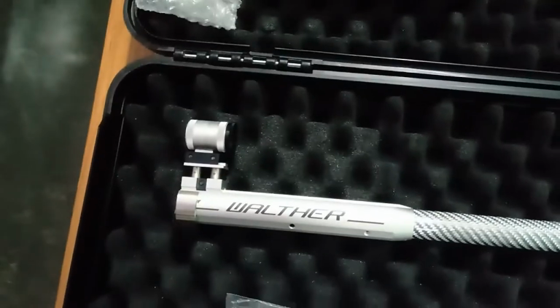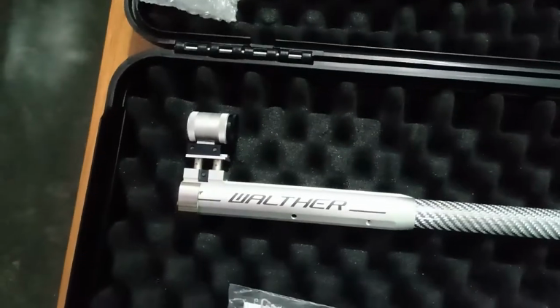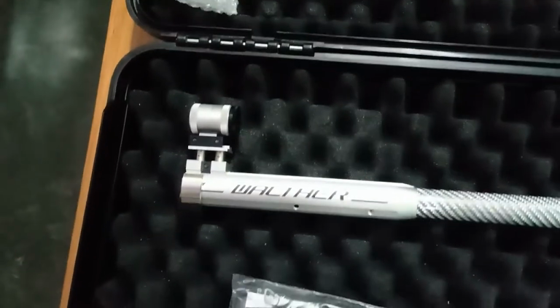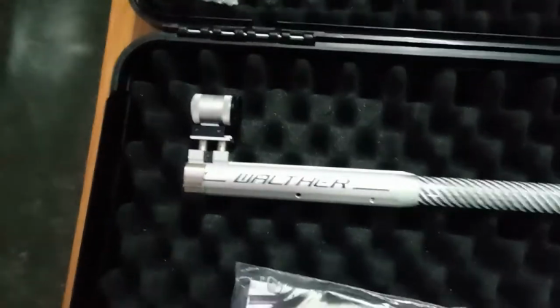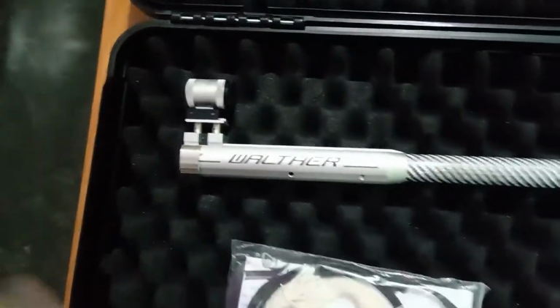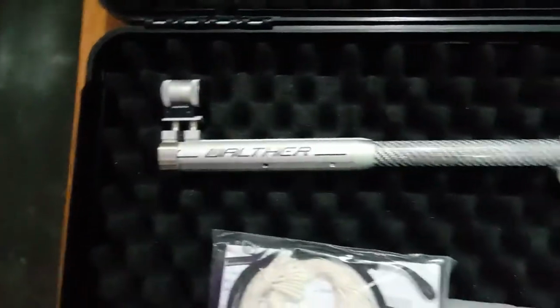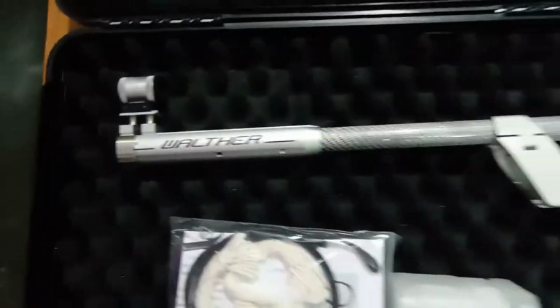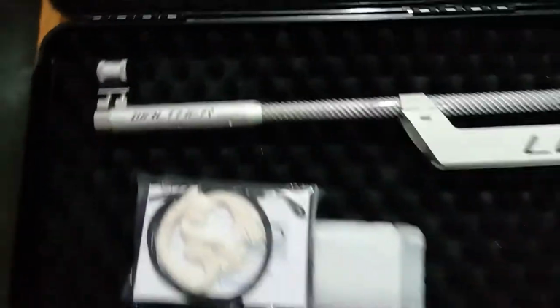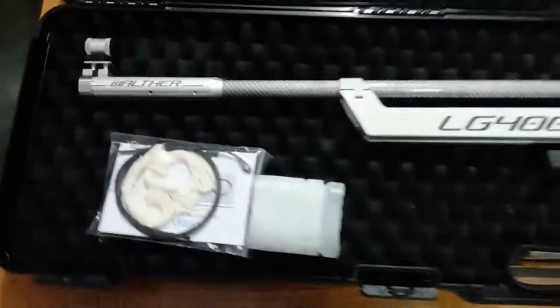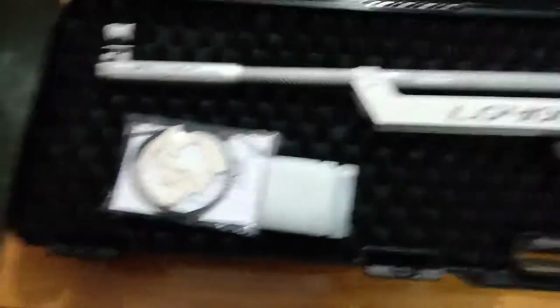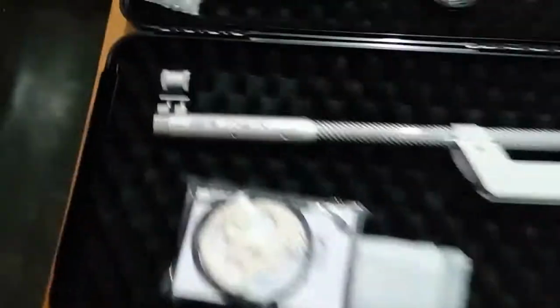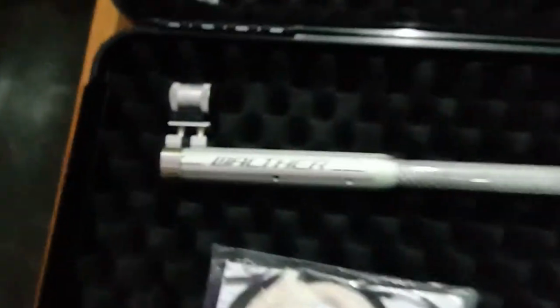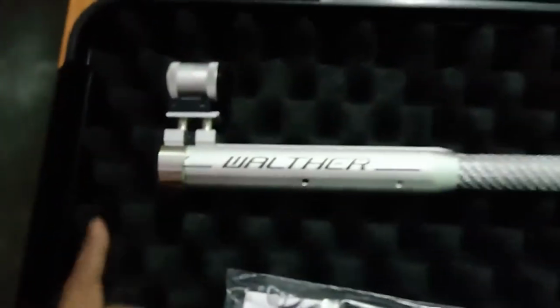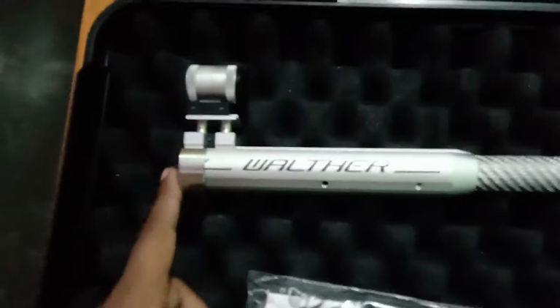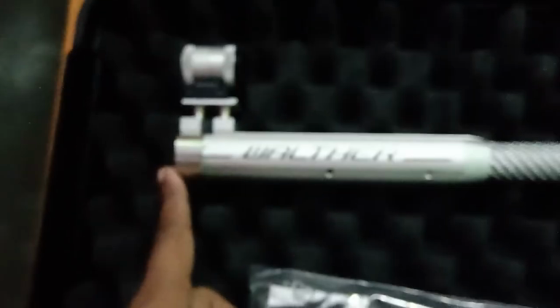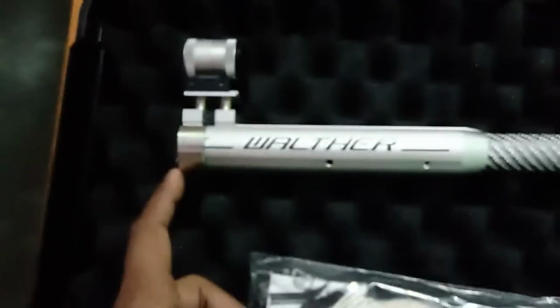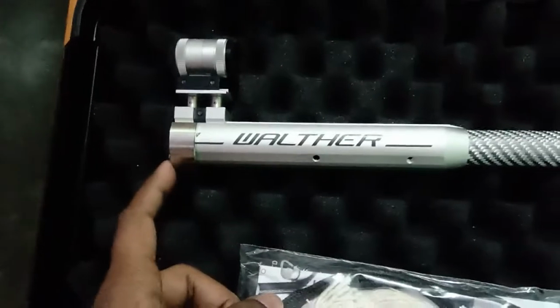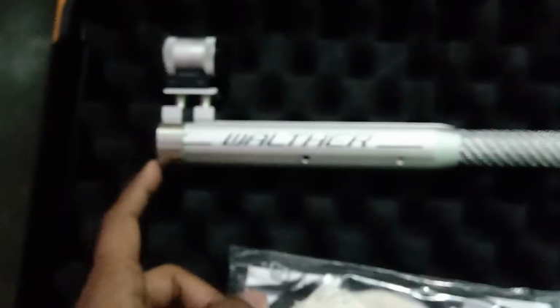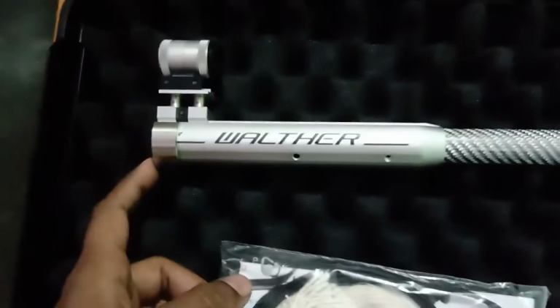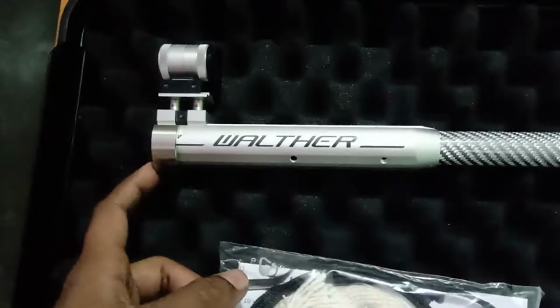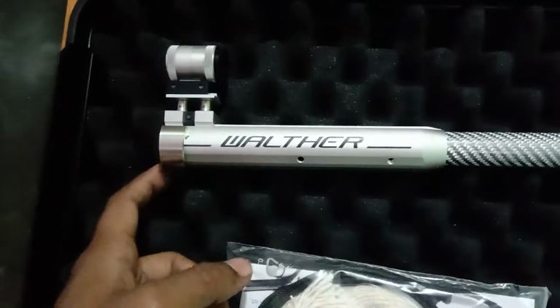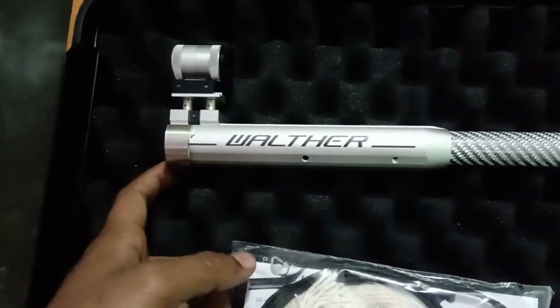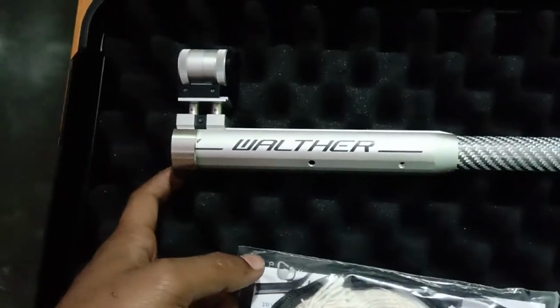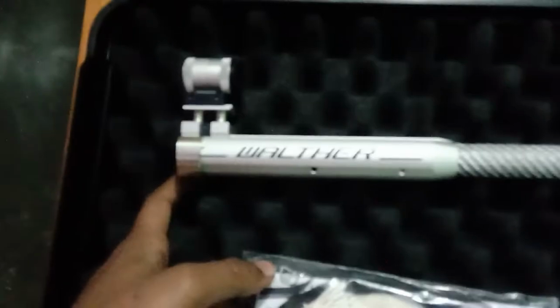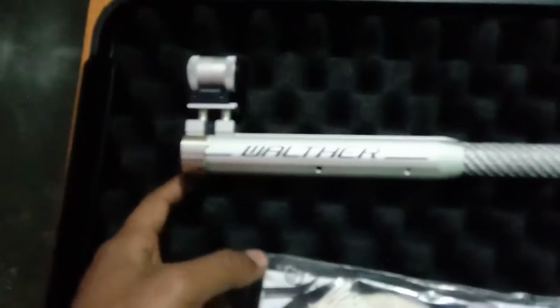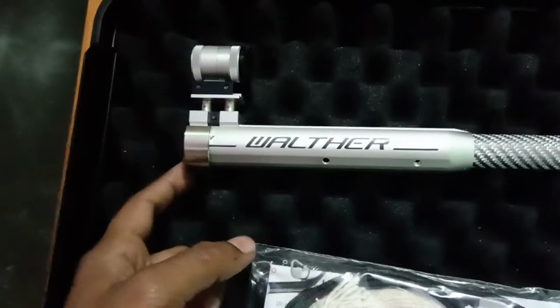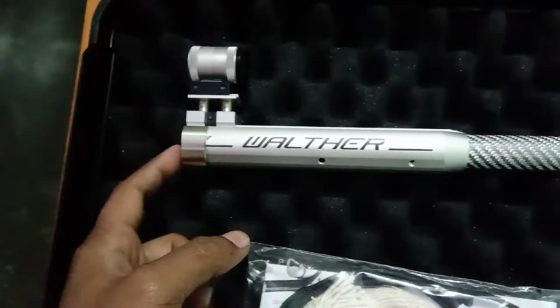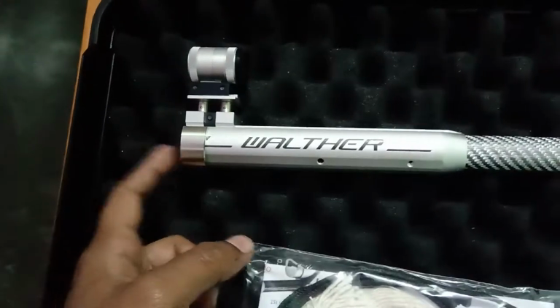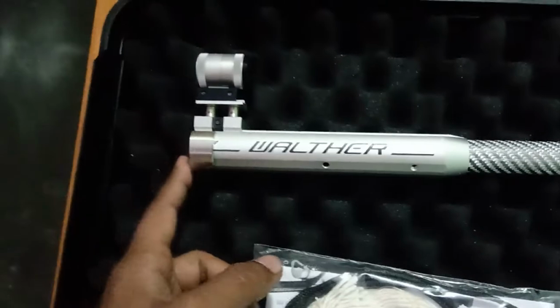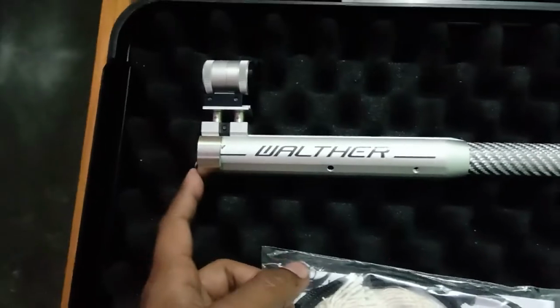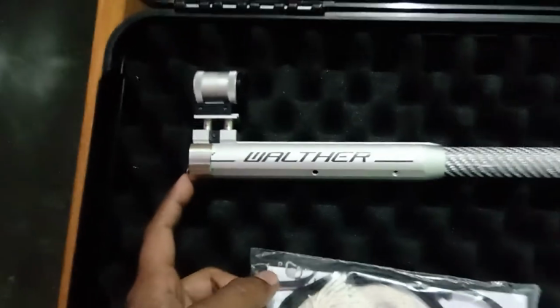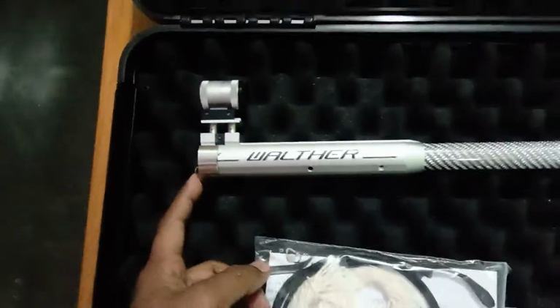It's a peep sight gun. I have put some extra weight — 130 grams — which you will get for free with this gun.